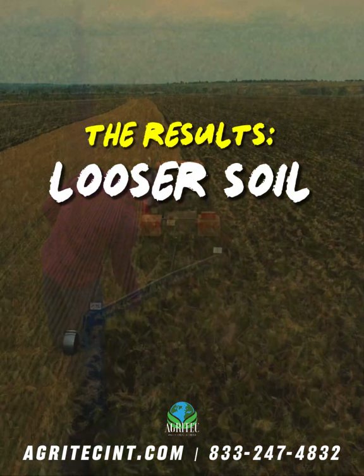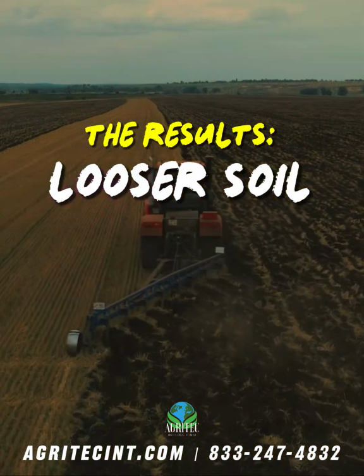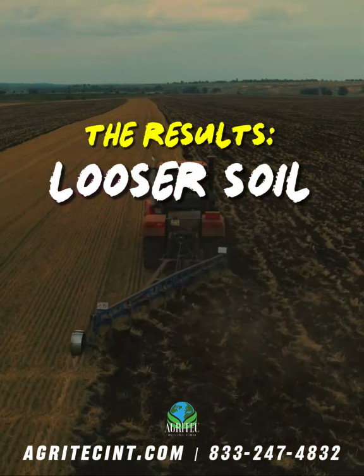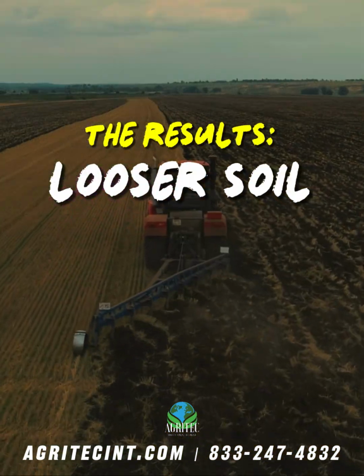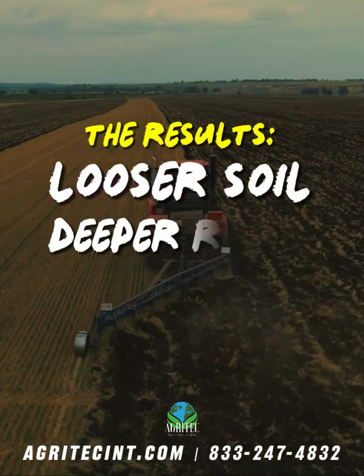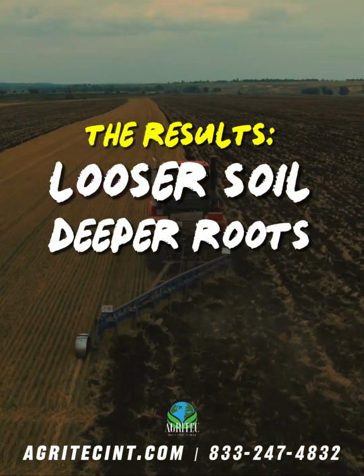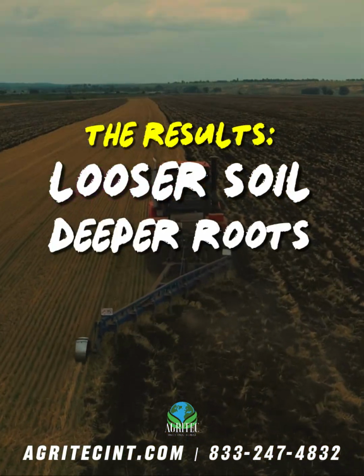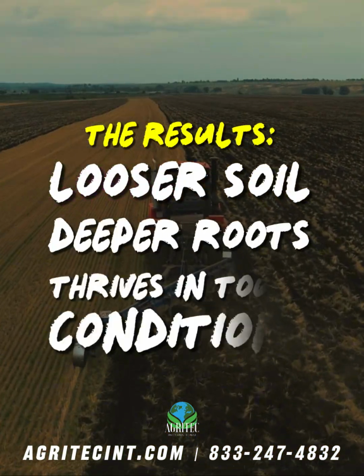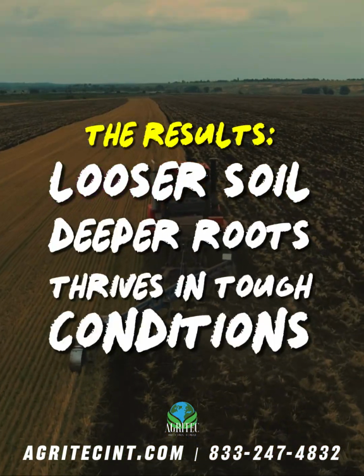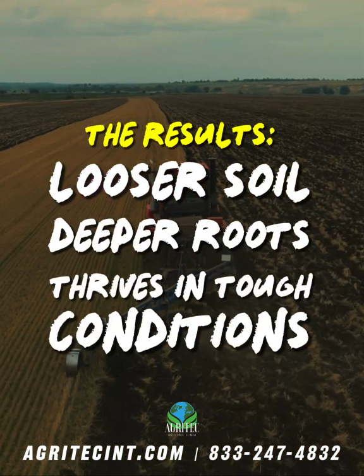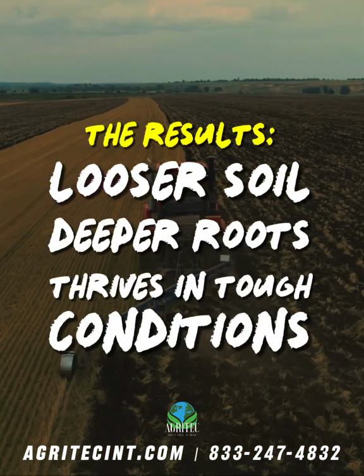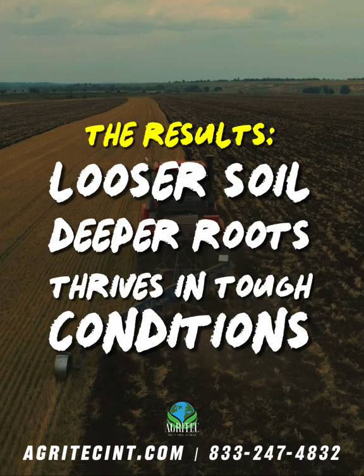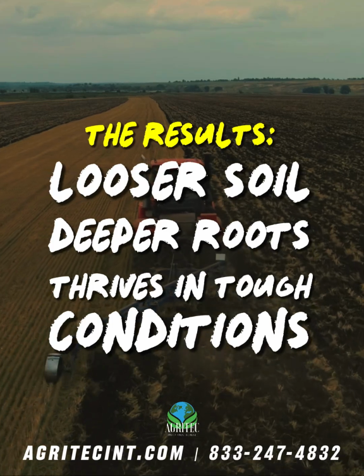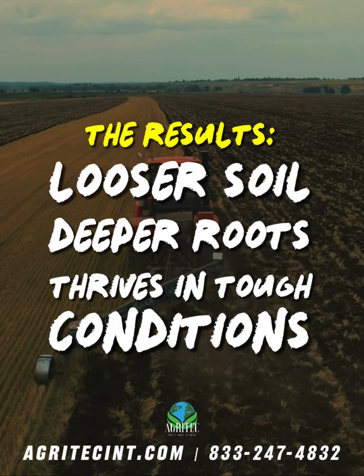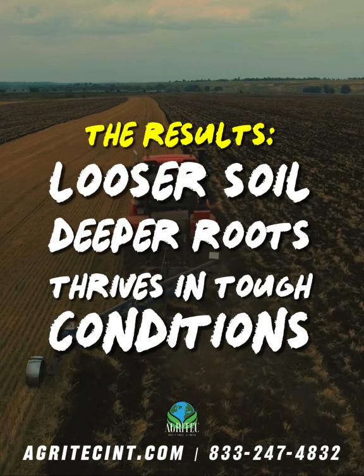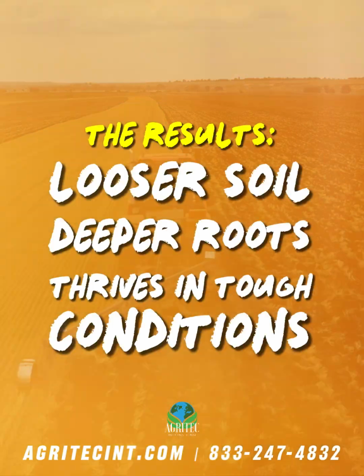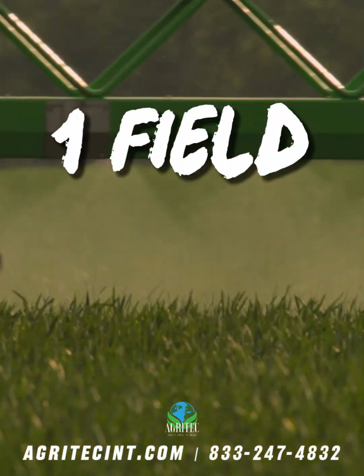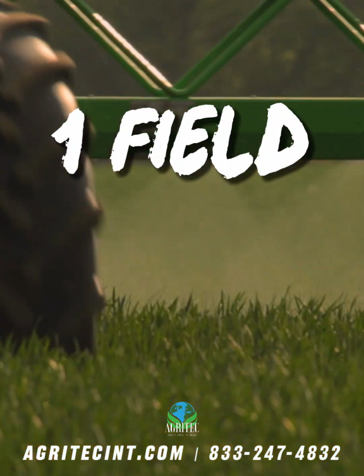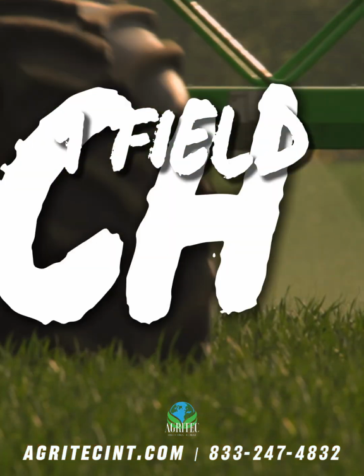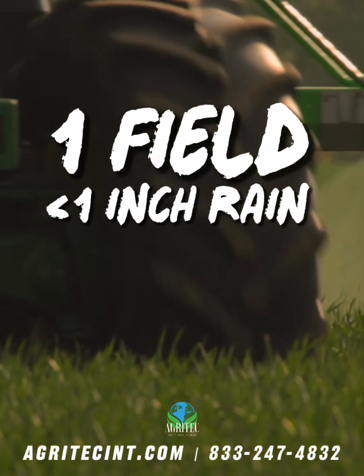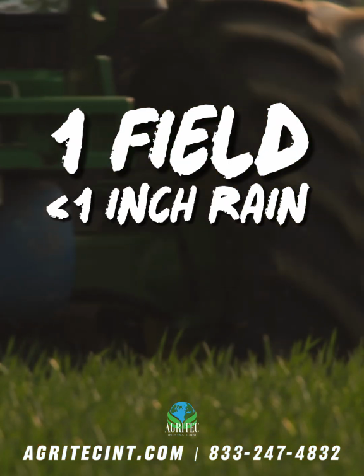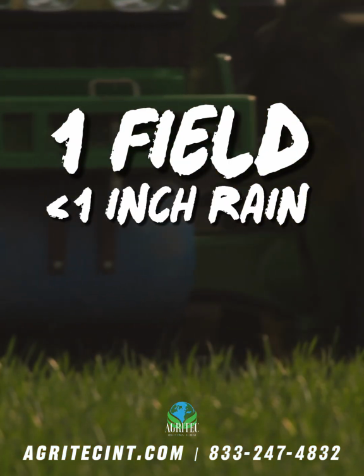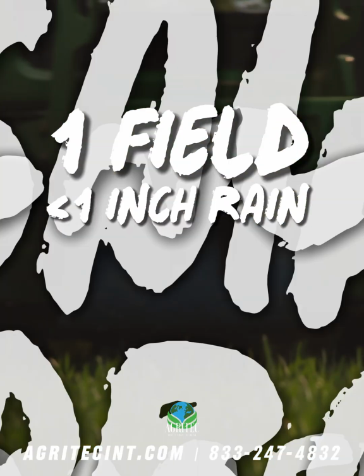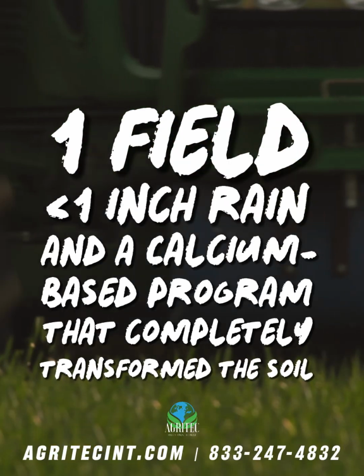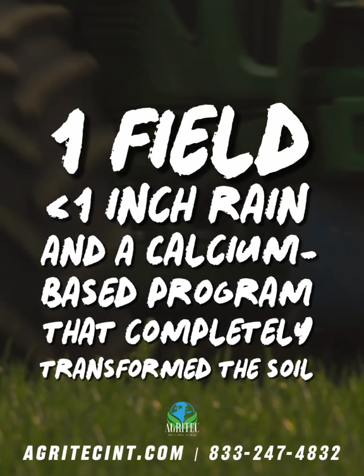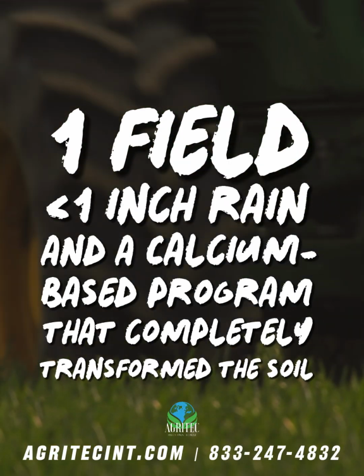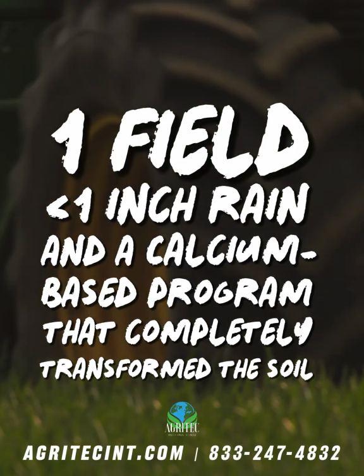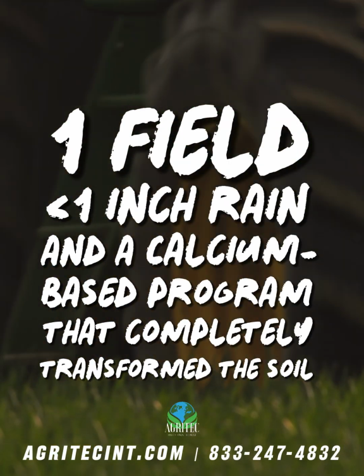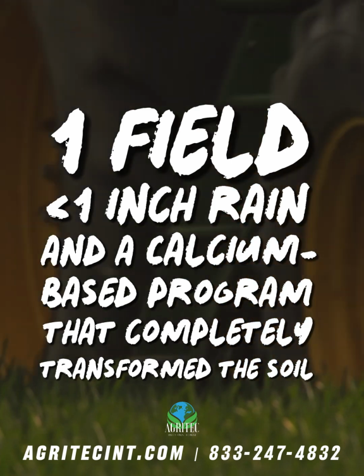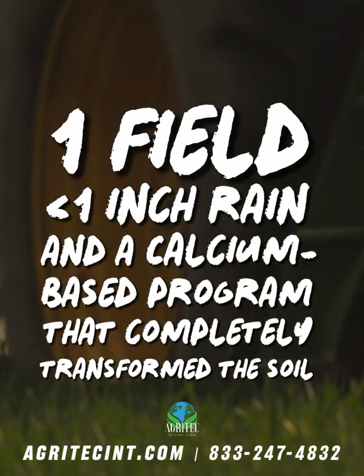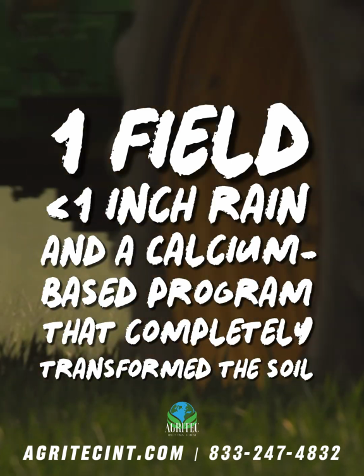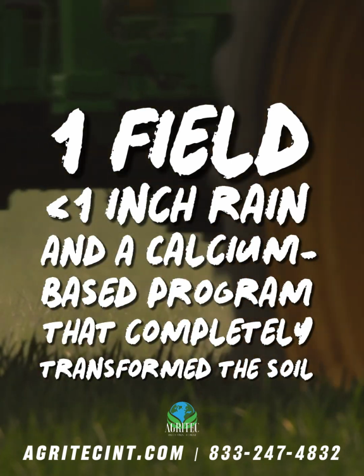The result is looser soil, deeper roots, and a field that thrives even in tough conditions. One field, less than an inch of rain, and a calcium-based program that completely transformed the soil.